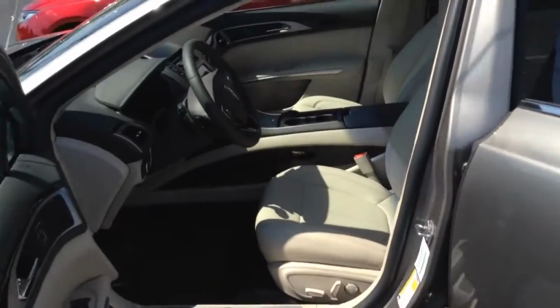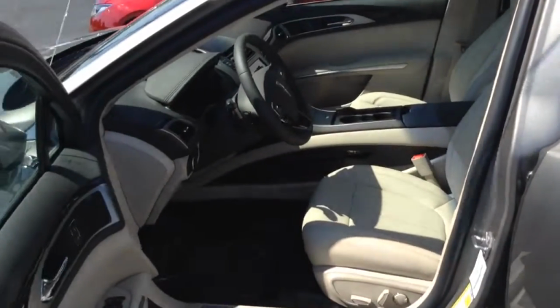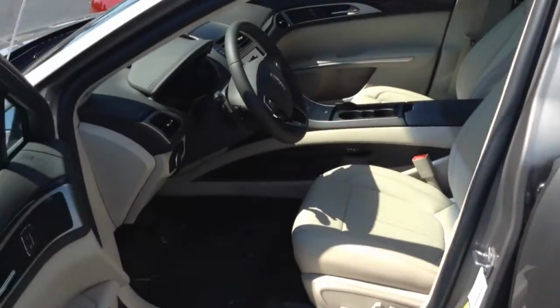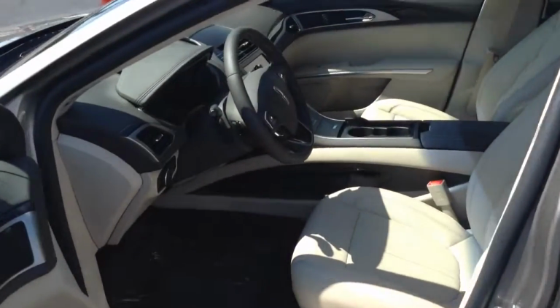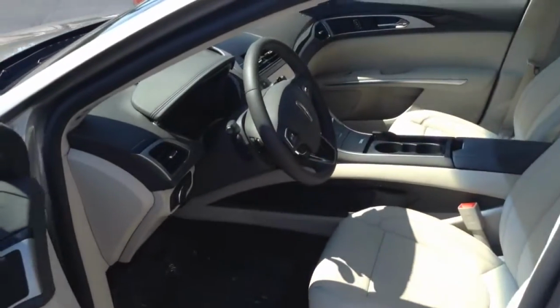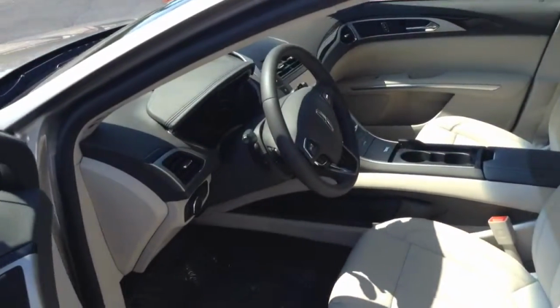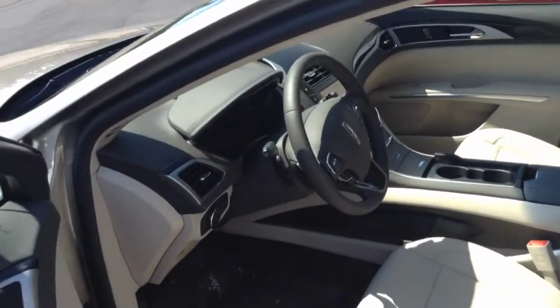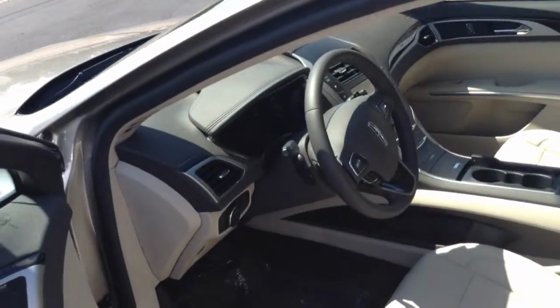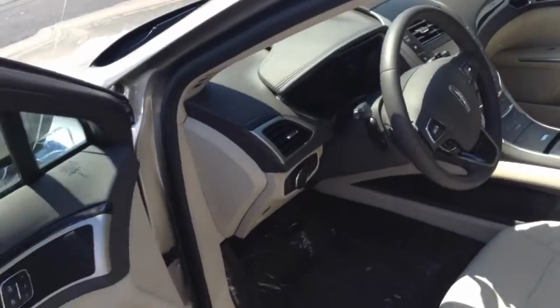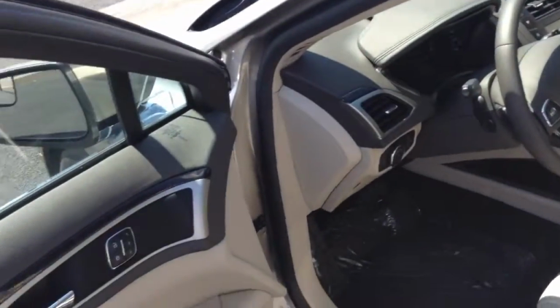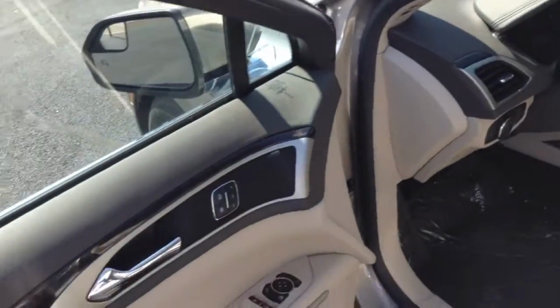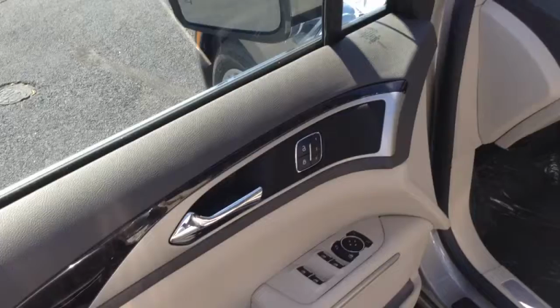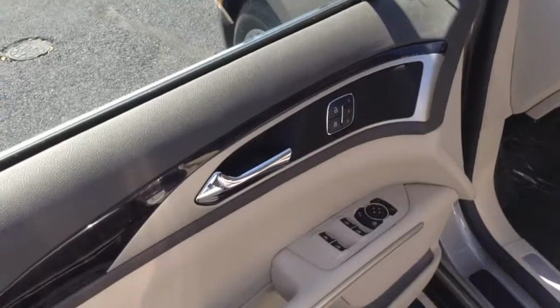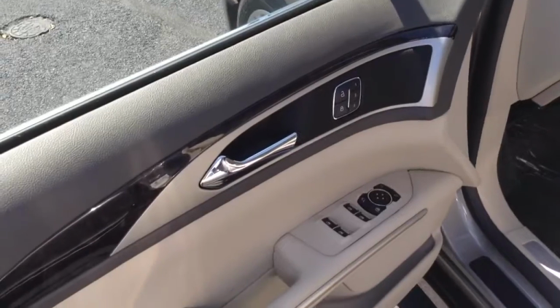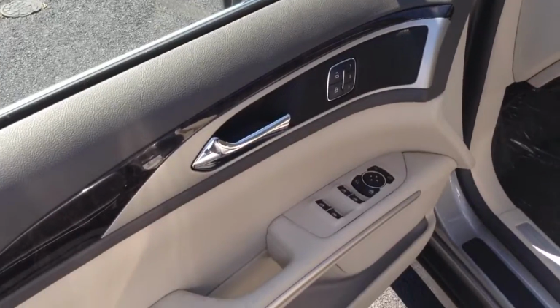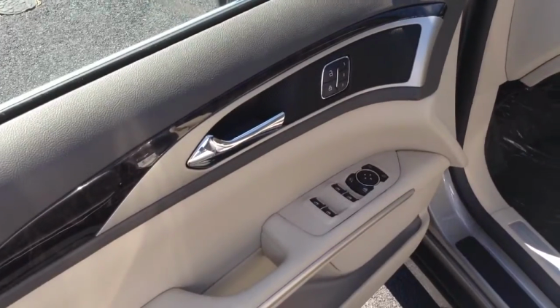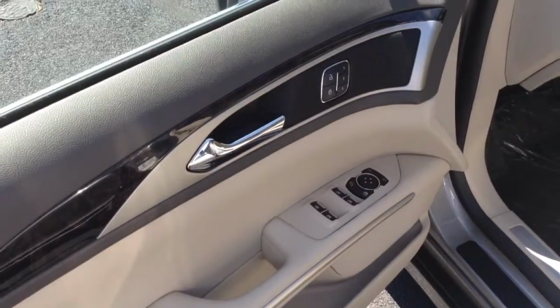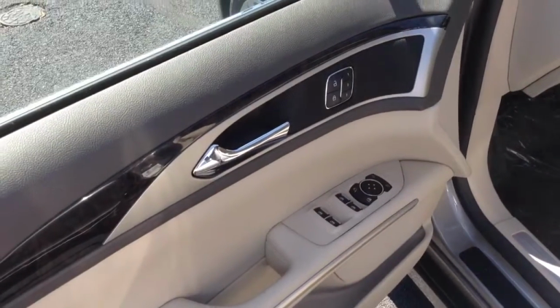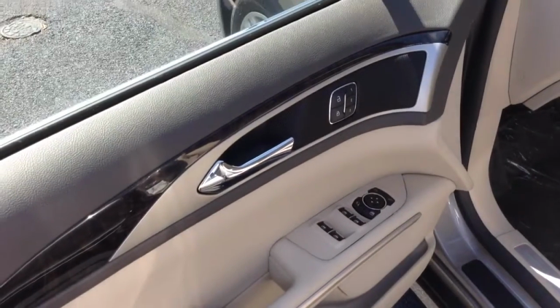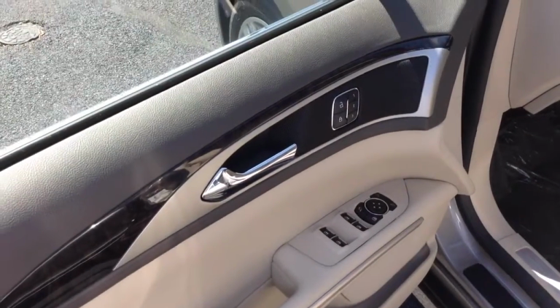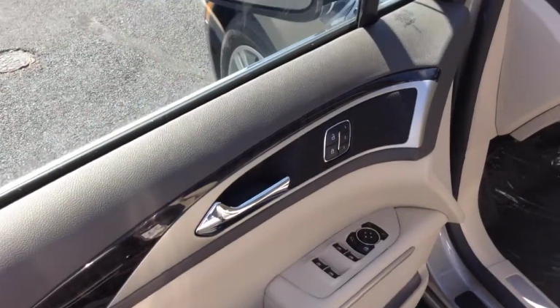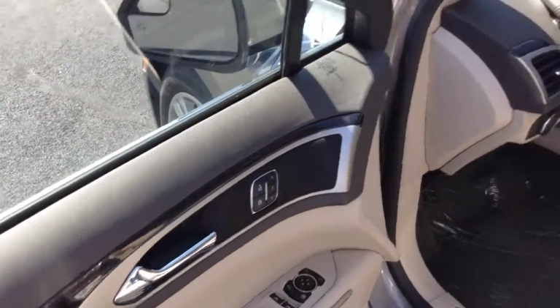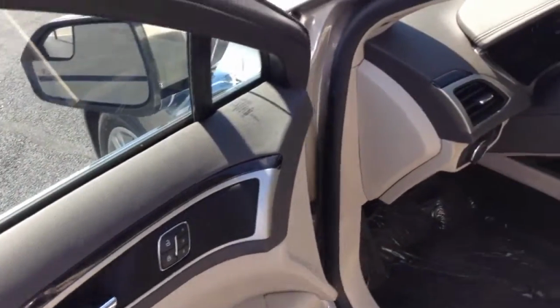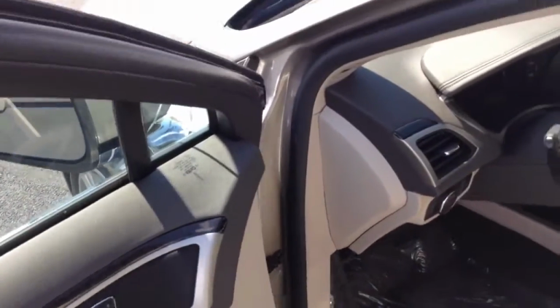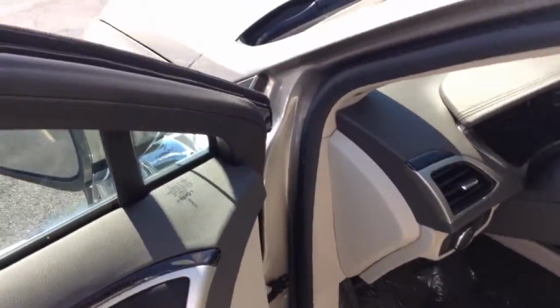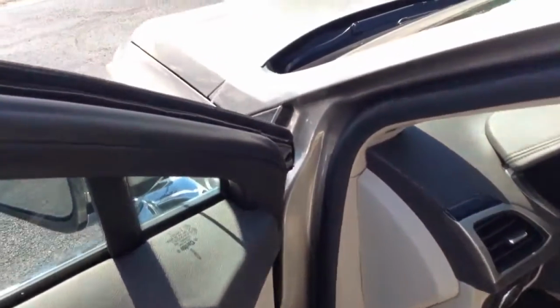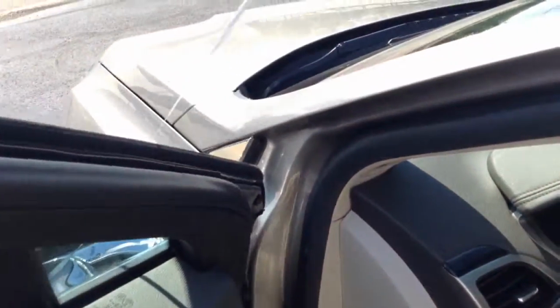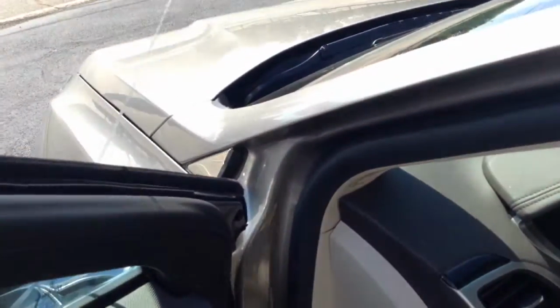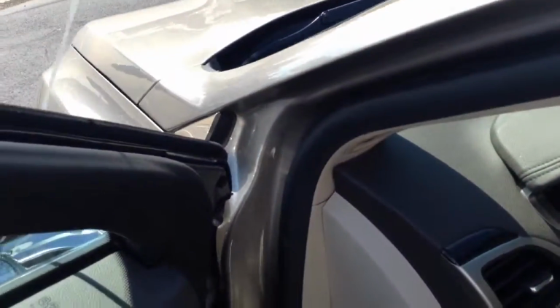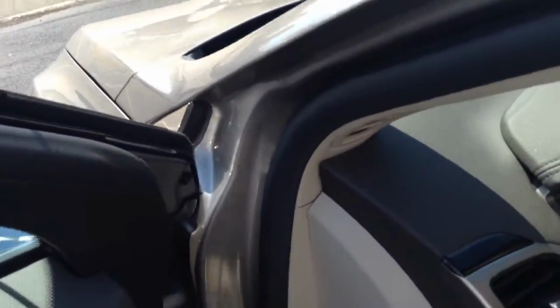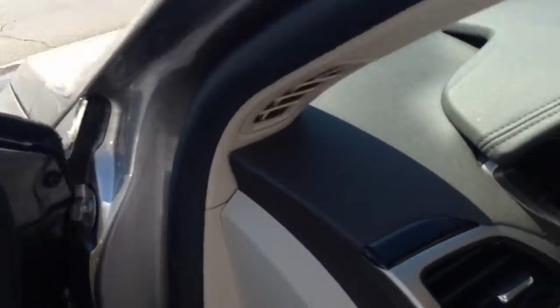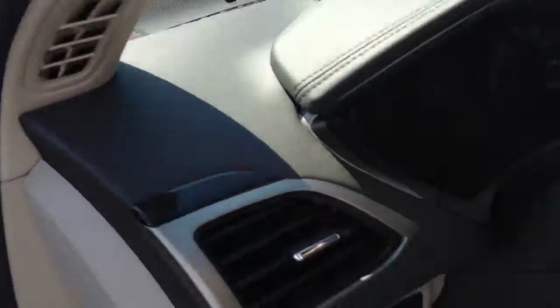Power seats on both sides, heated seats on both sides, power windows, locks, mirrors, tilt, cruise, AM, FM, CD.